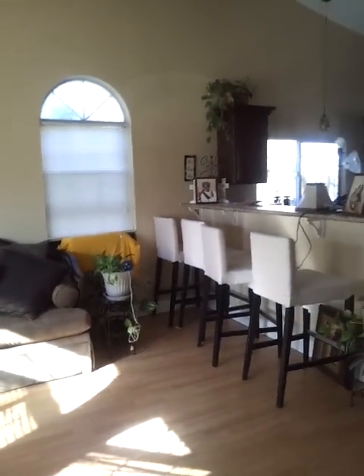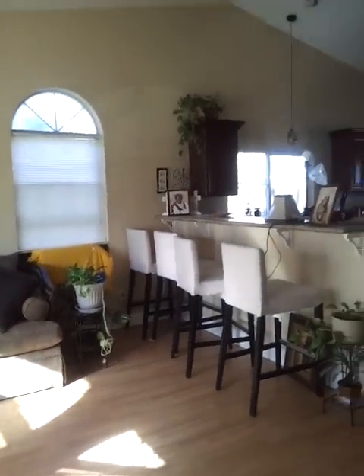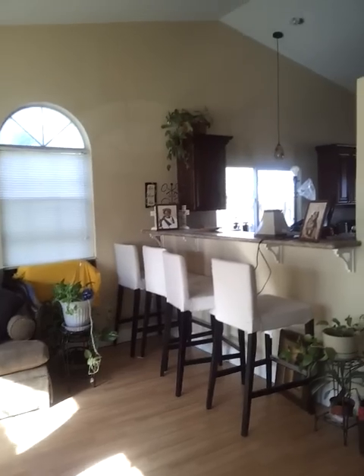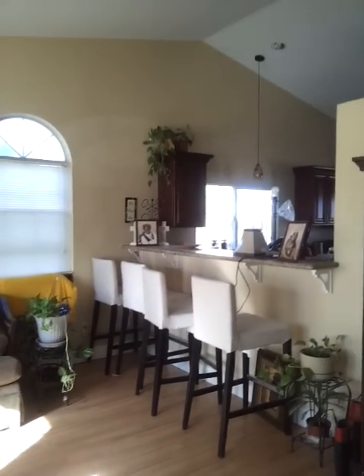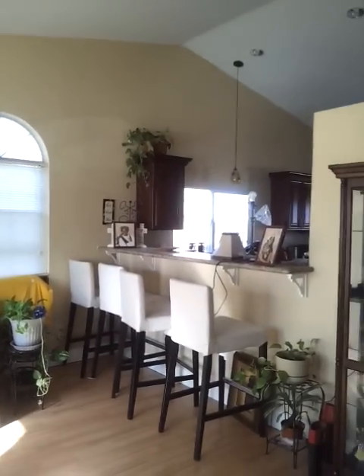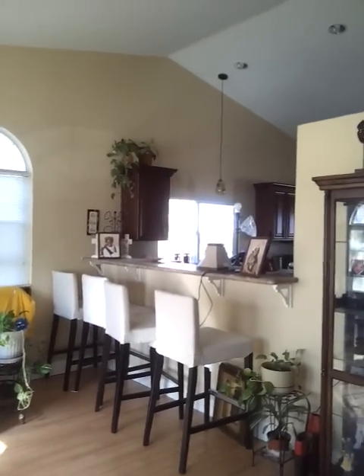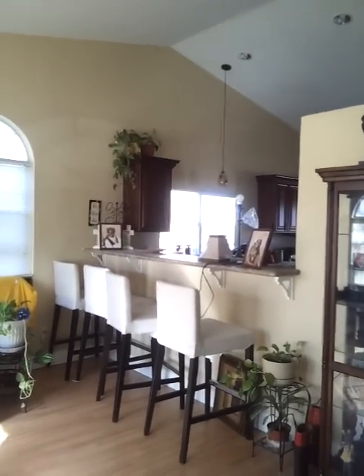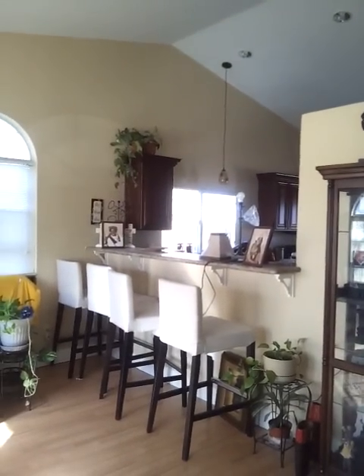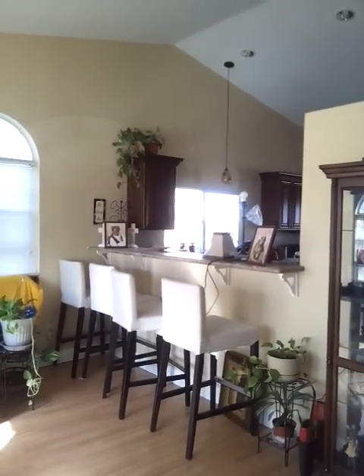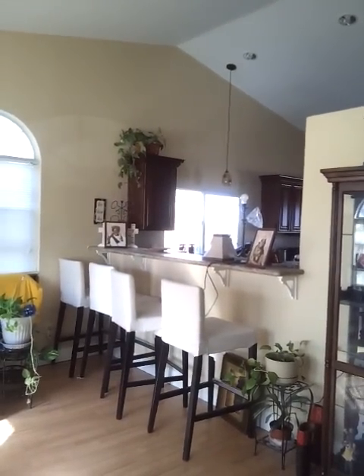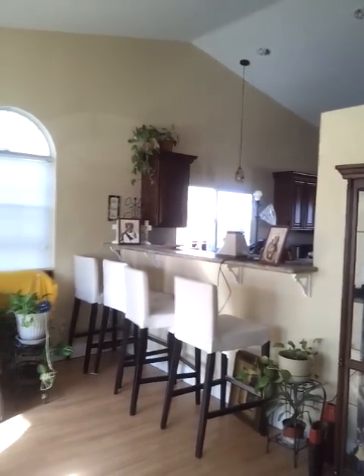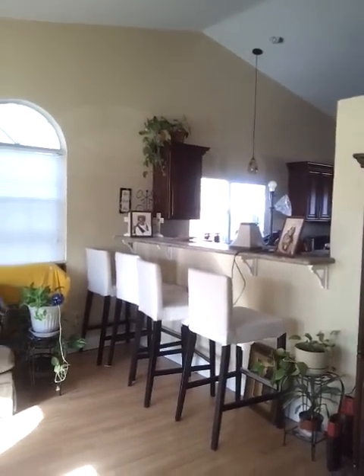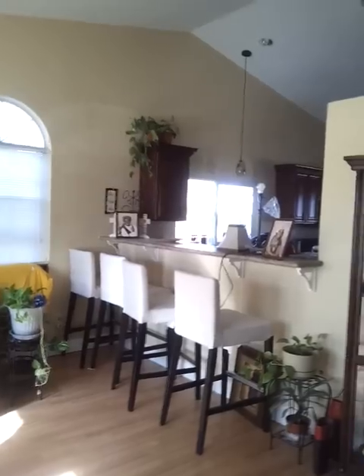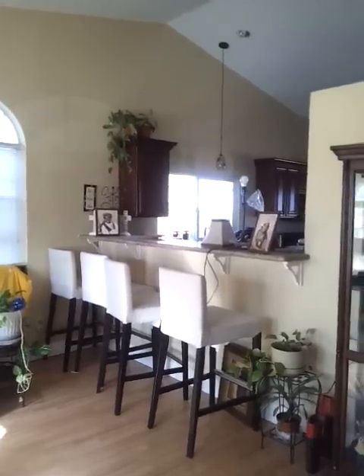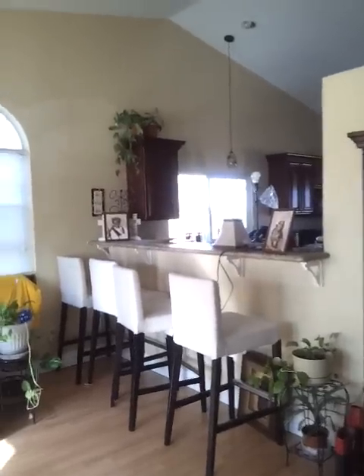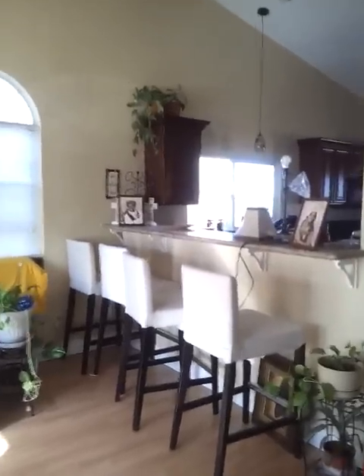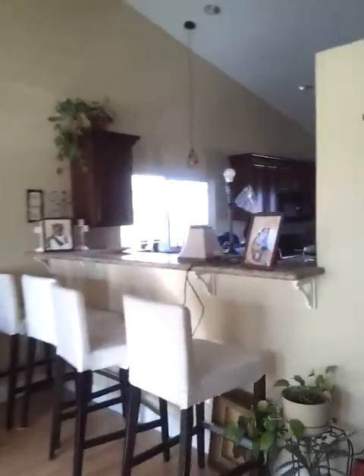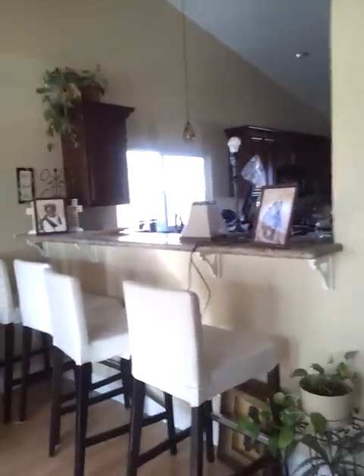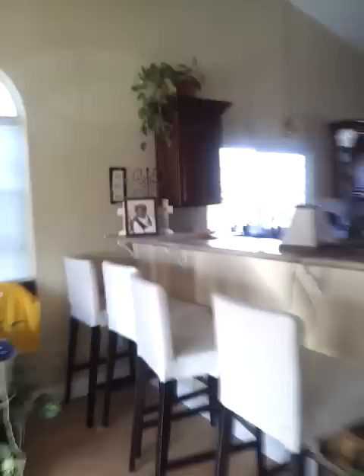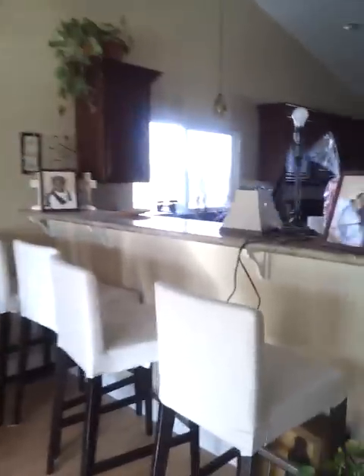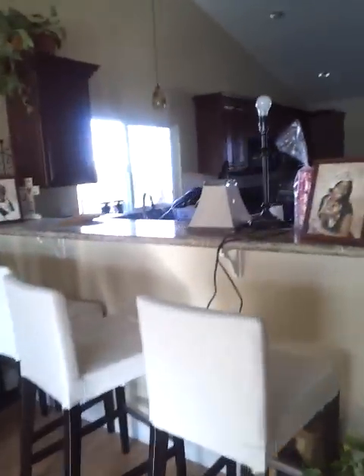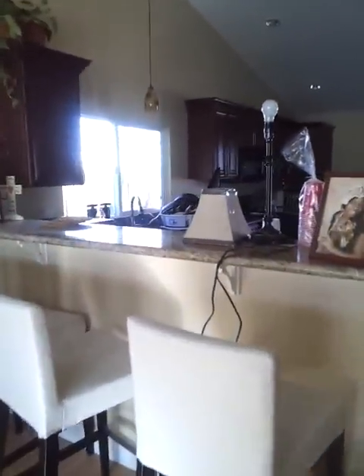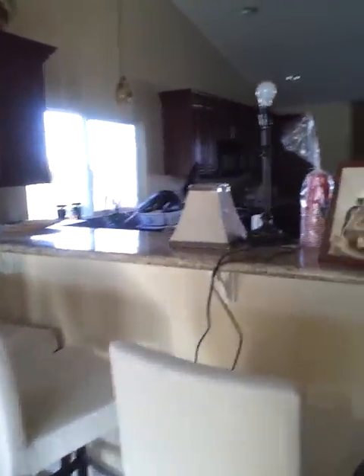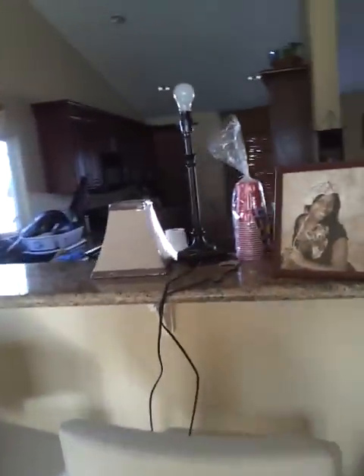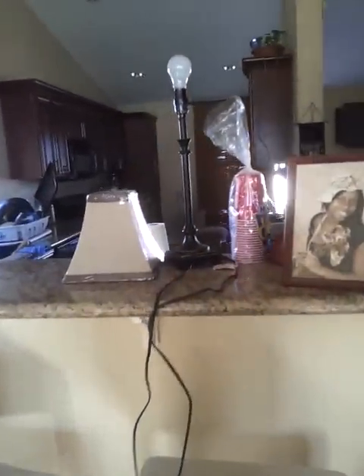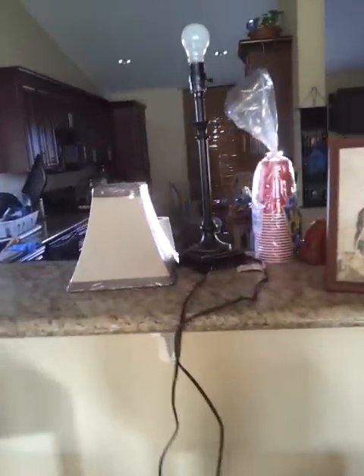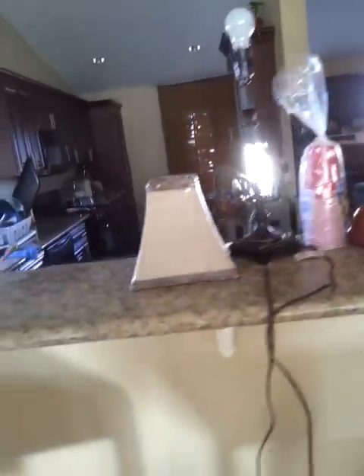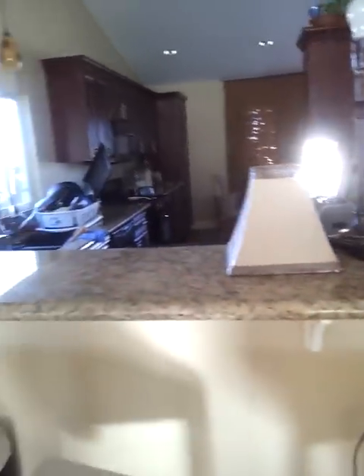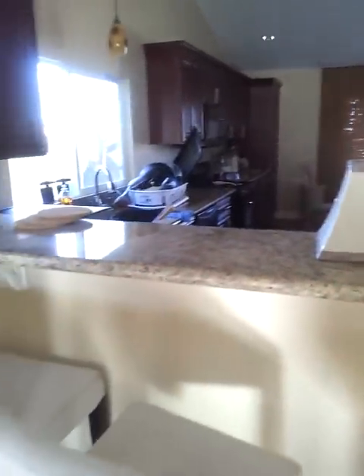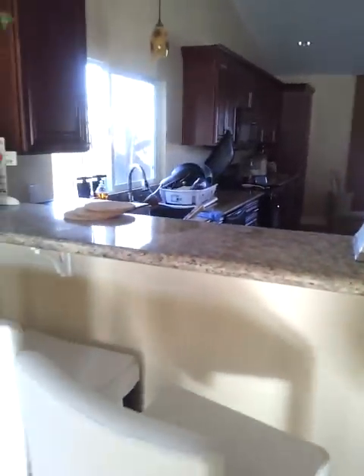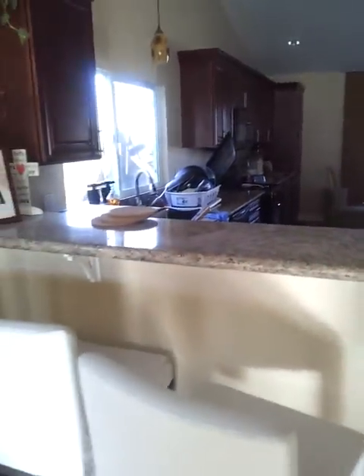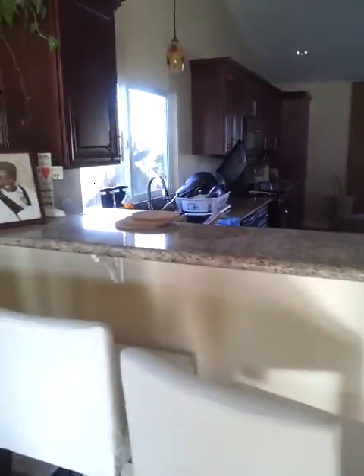They opened up the wall from my kitchen to my living room and they added this counter. I bought some bar stools from Ikea. So this is my countertop, which is granite.